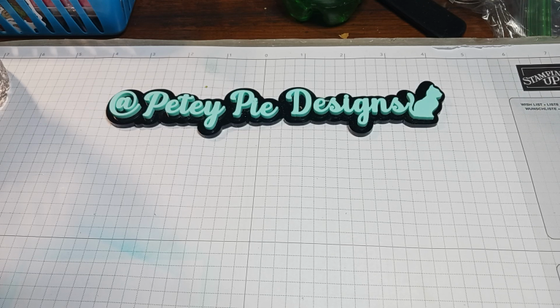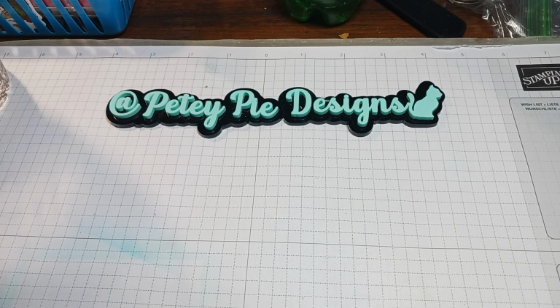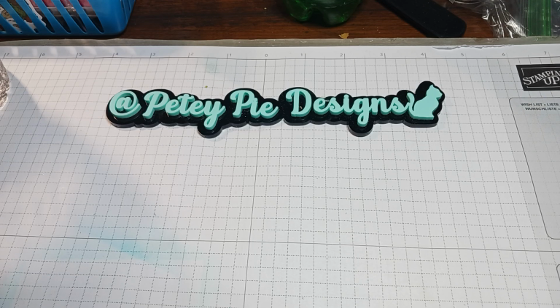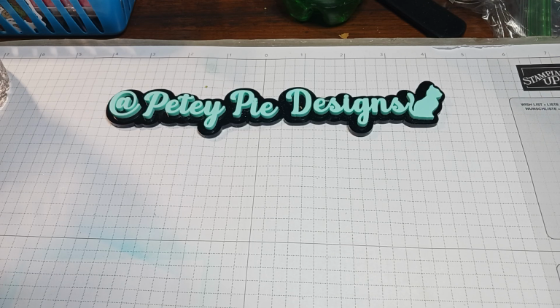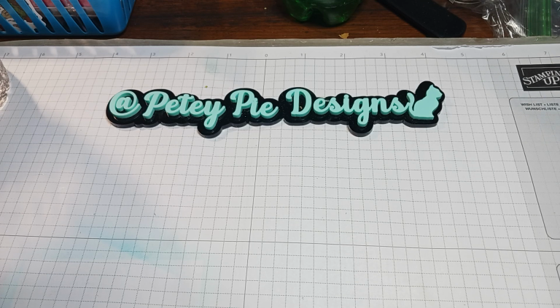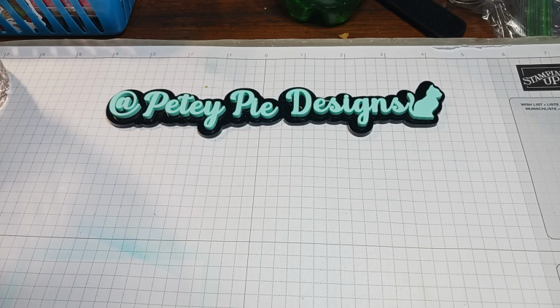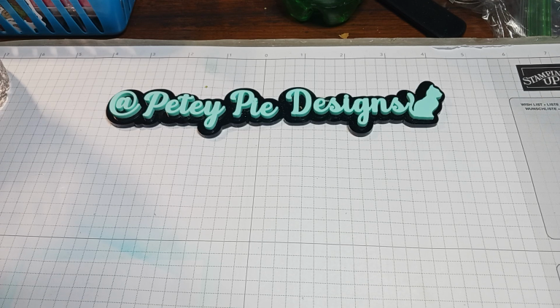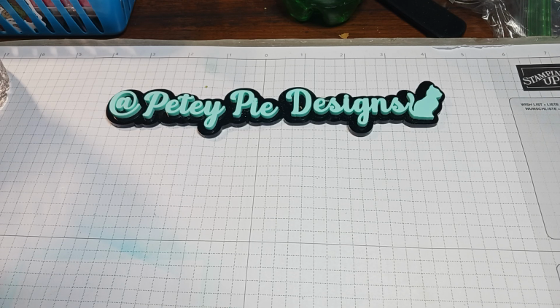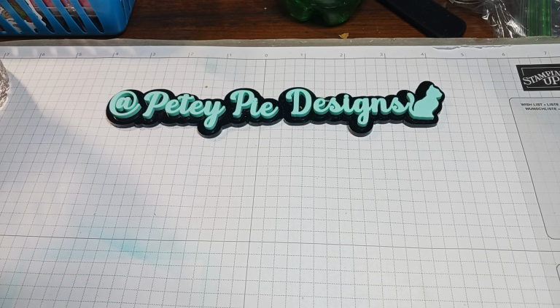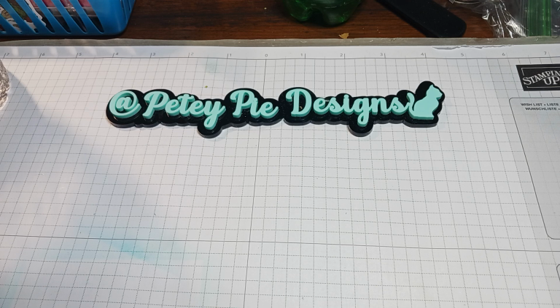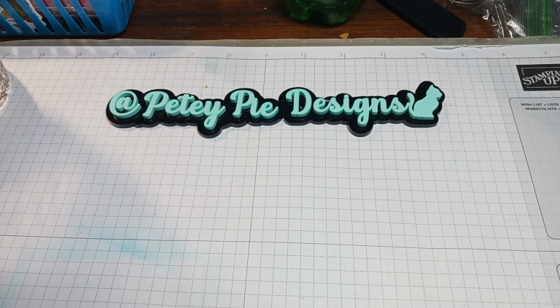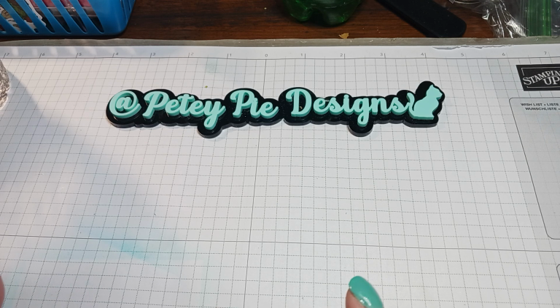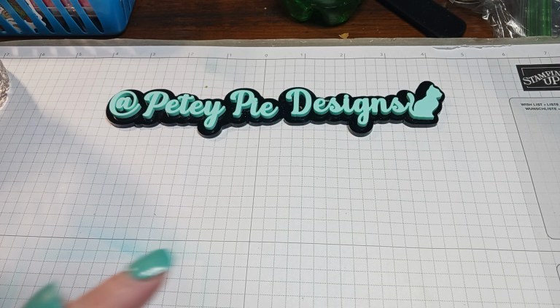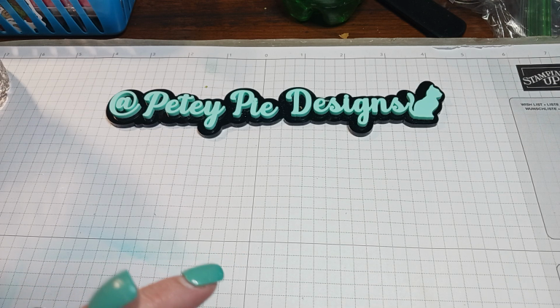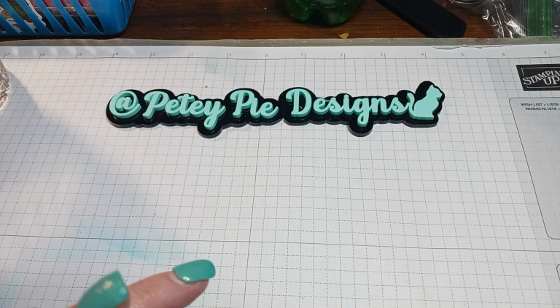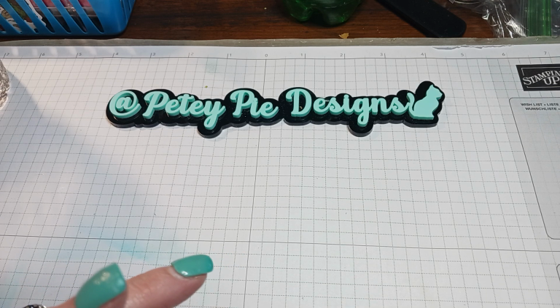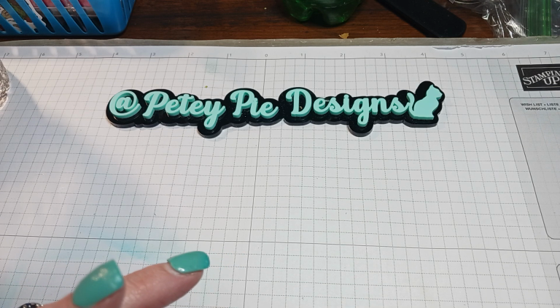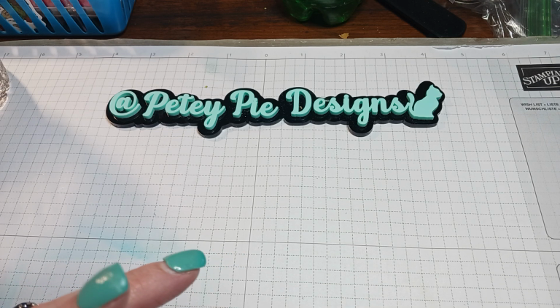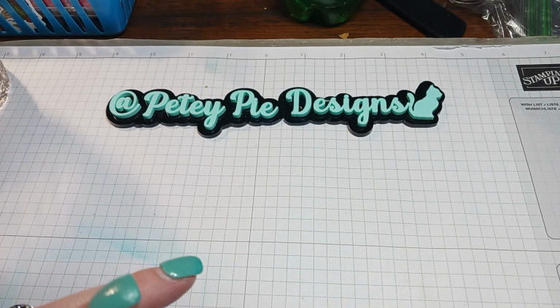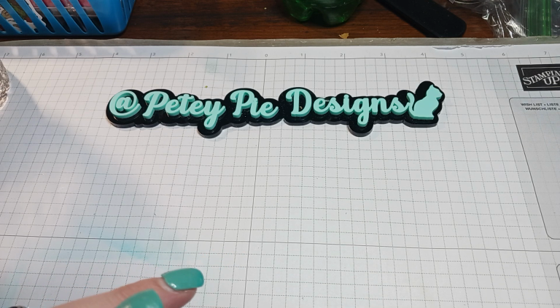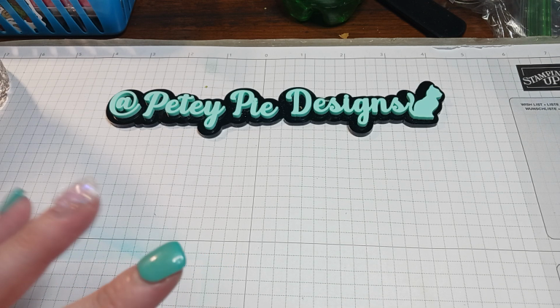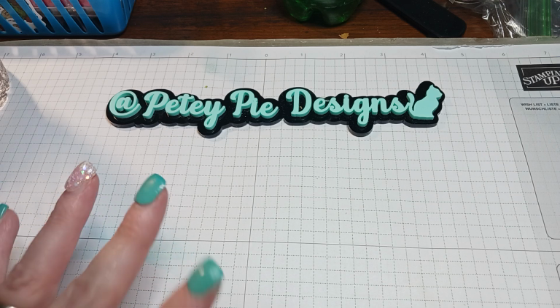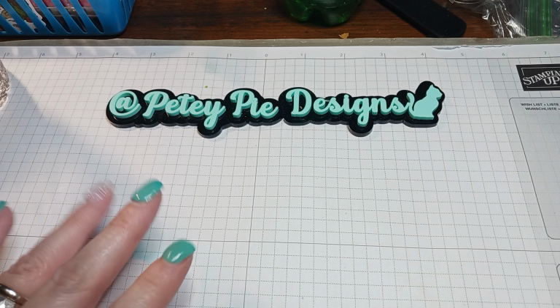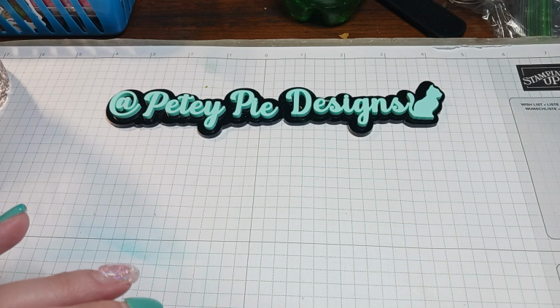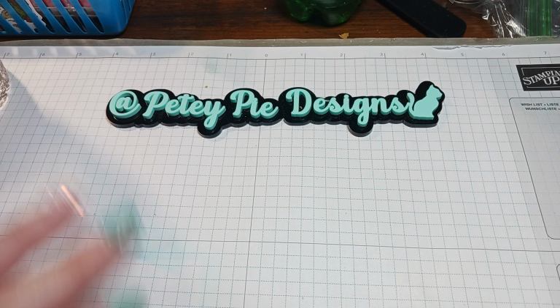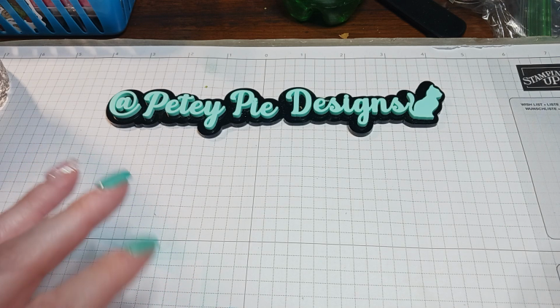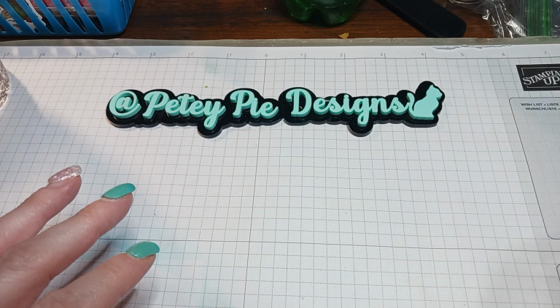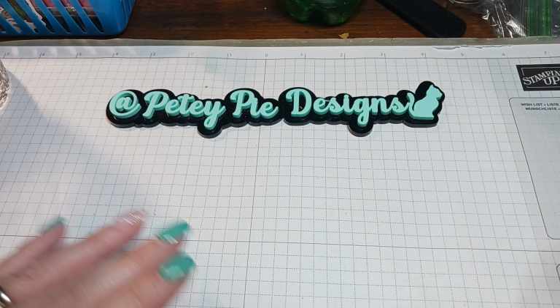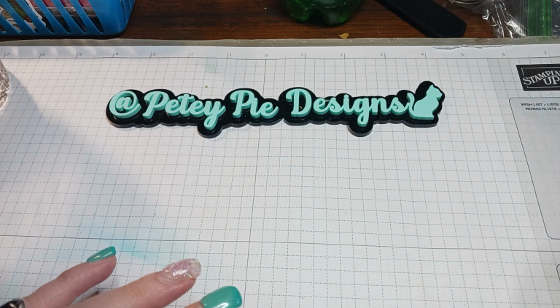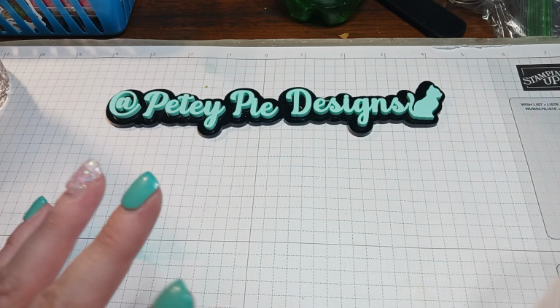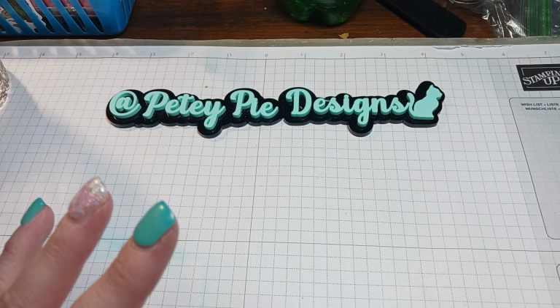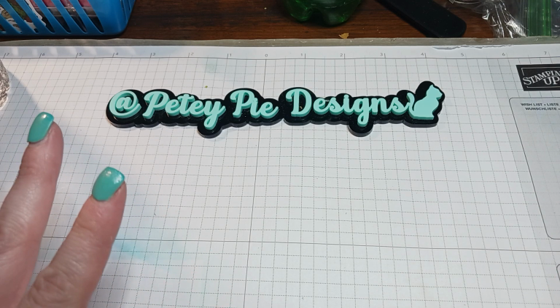Hi guys, for Let's Do Die Cutting Monday, I really don't have a lot, but I'll show you what I did. I posted up an Alice in Wonderland journal and it sold in less than 24 hours.